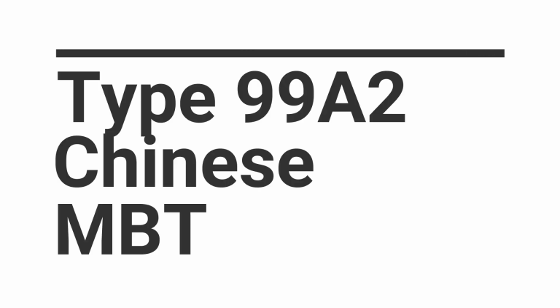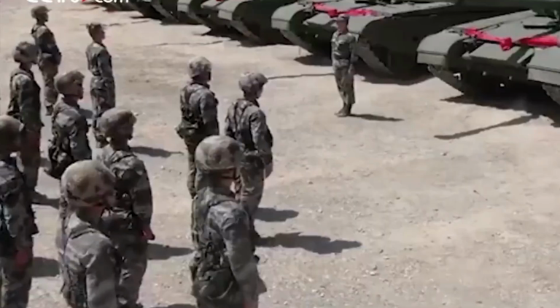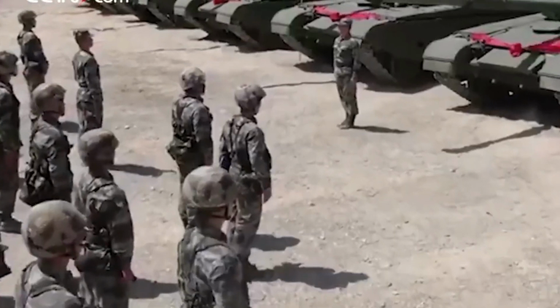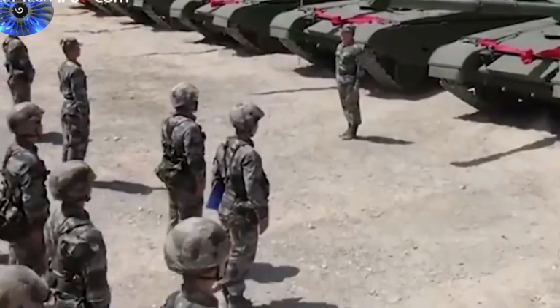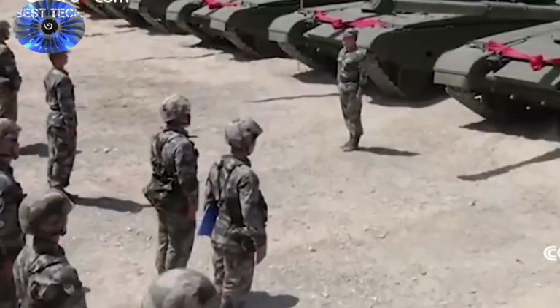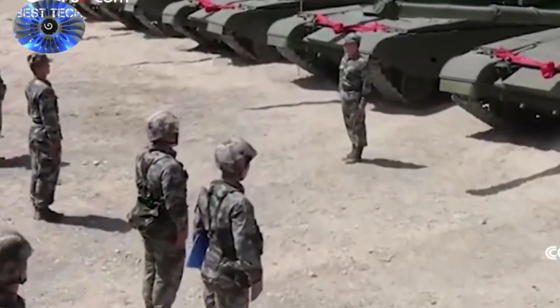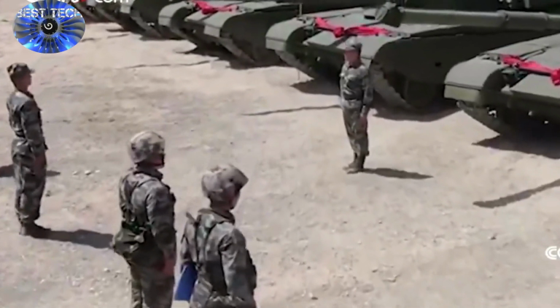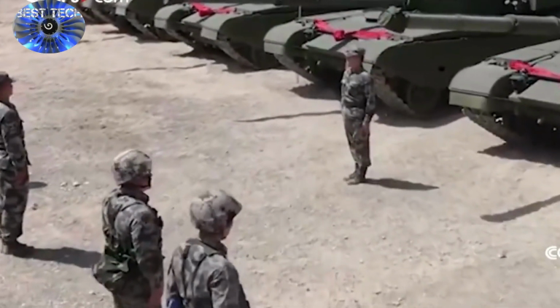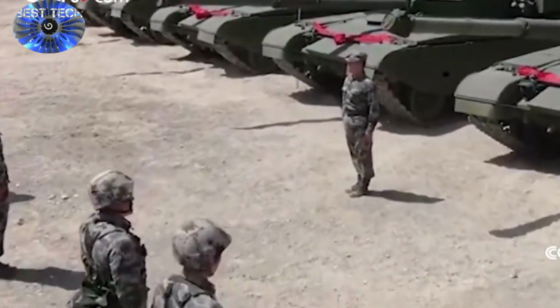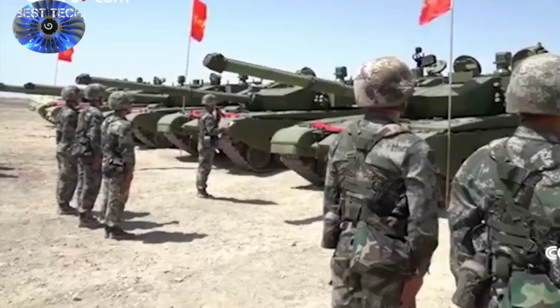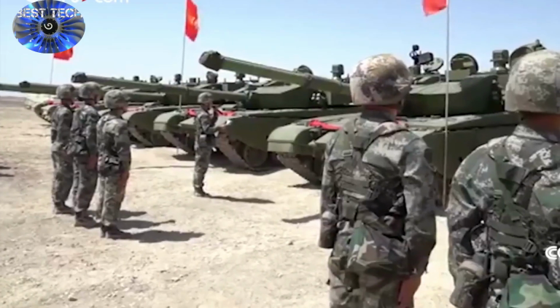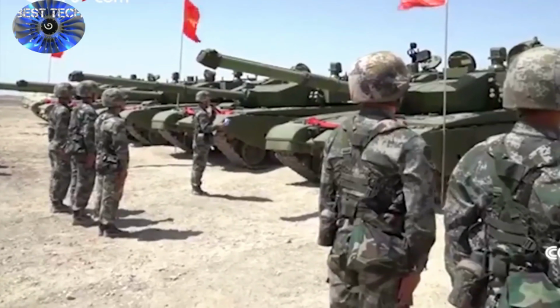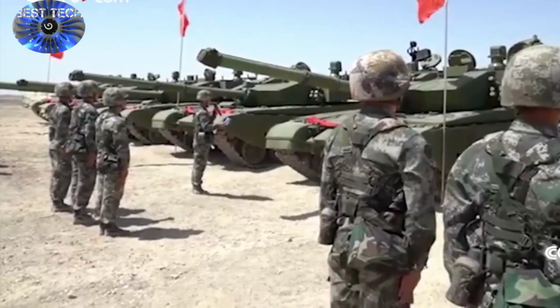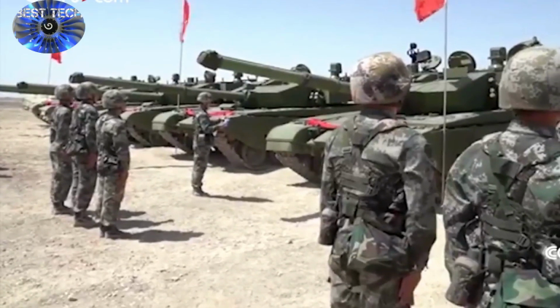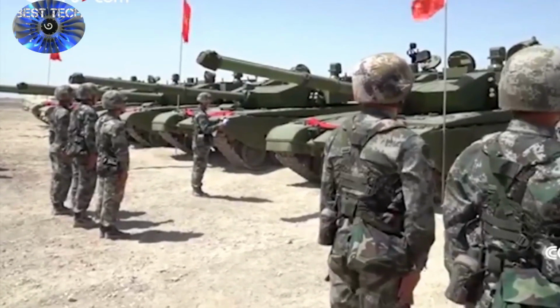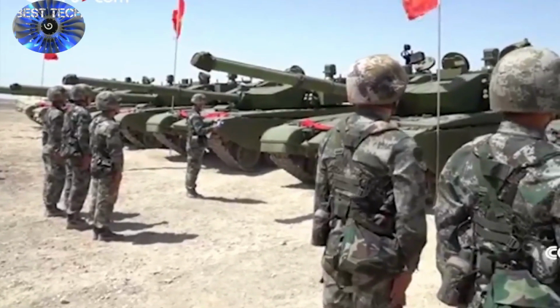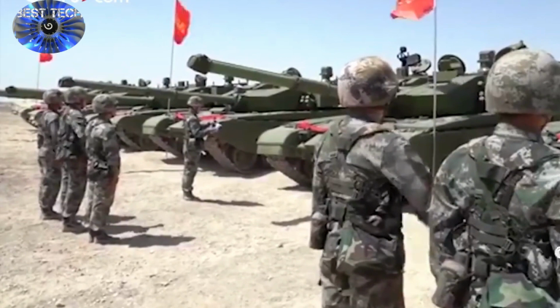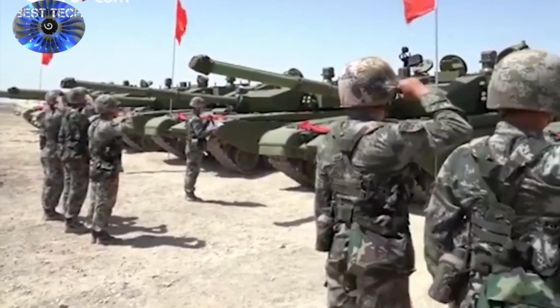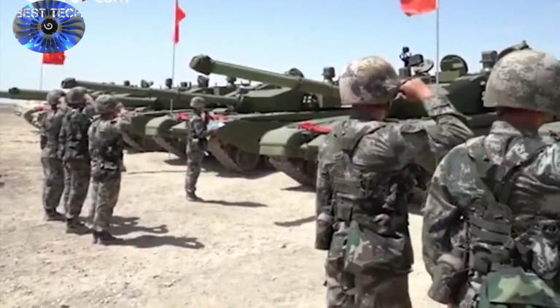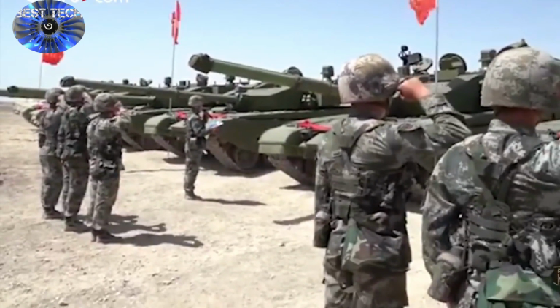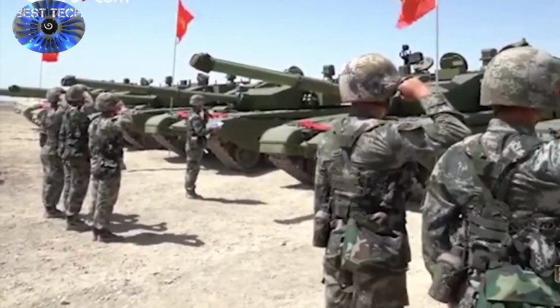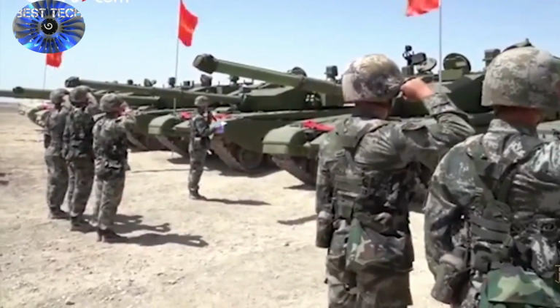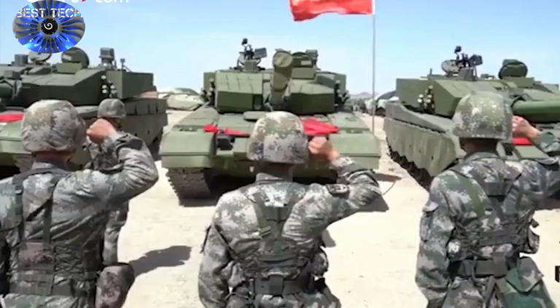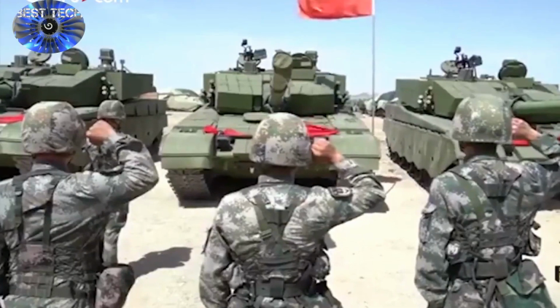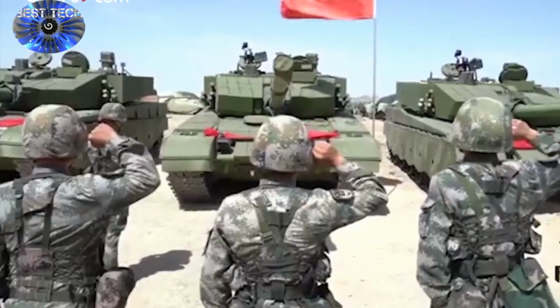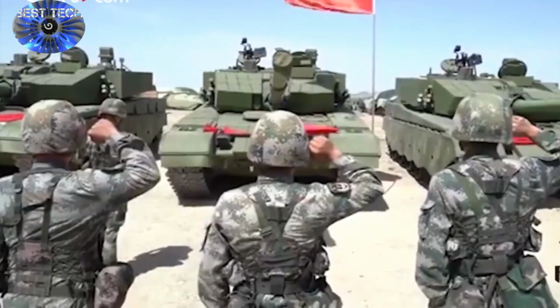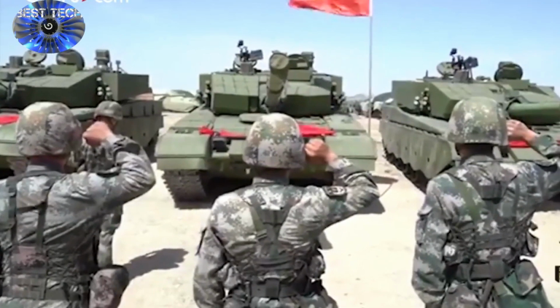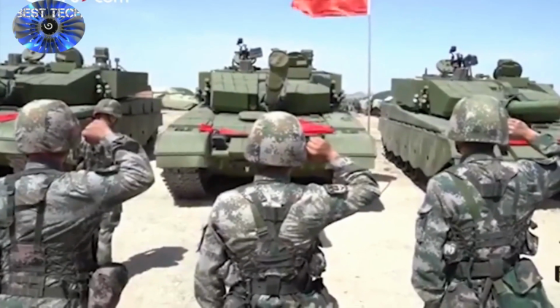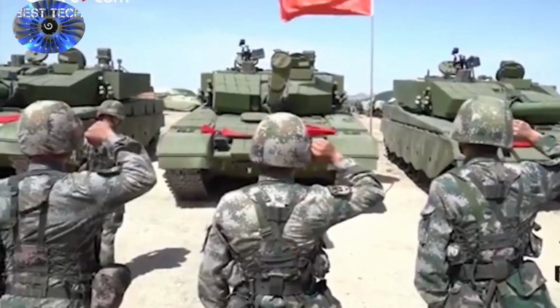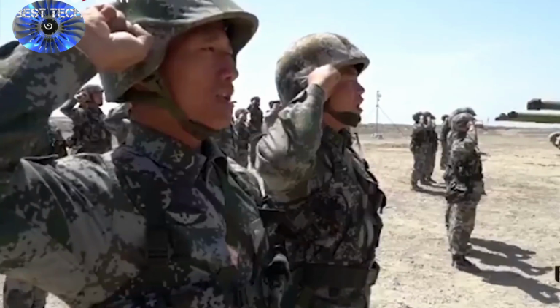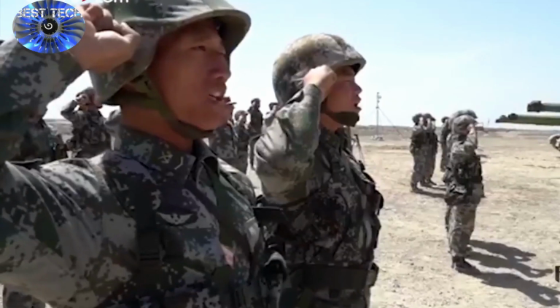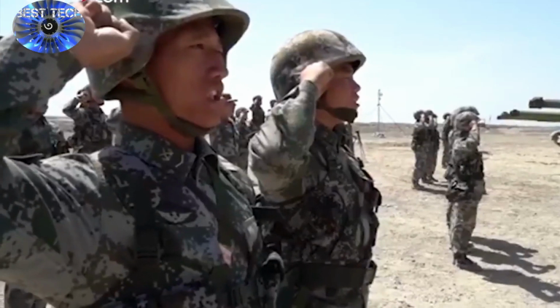The 81st Group Army of the People's Liberation Army has recently taken delivery of what appears to be a battalion set of Type 99A2 main battle tanks.